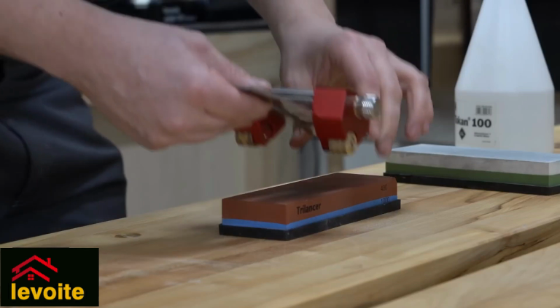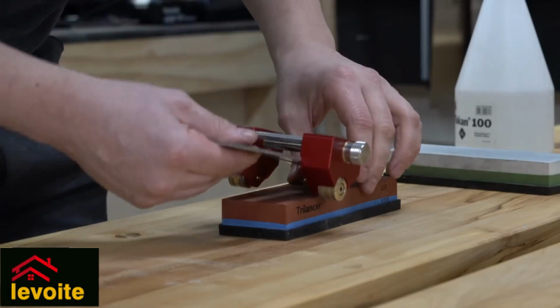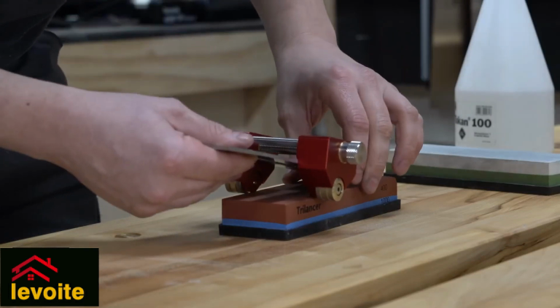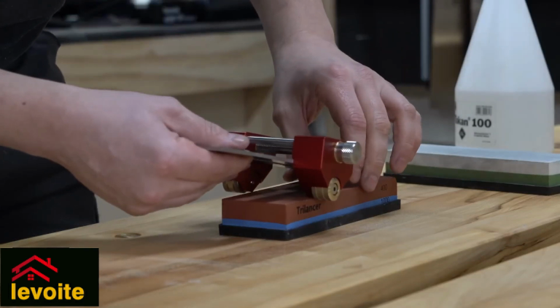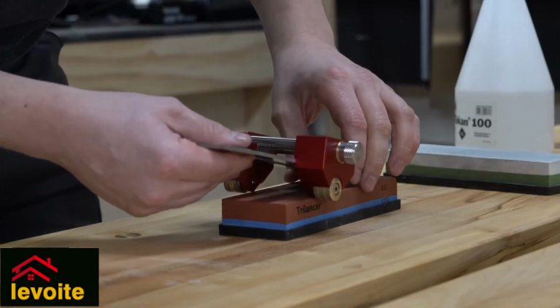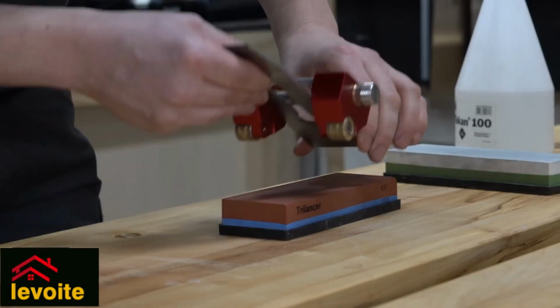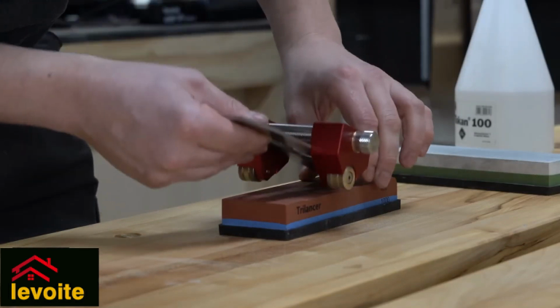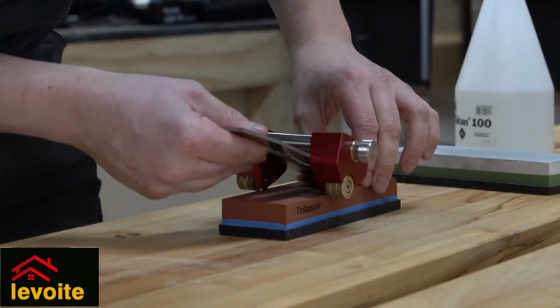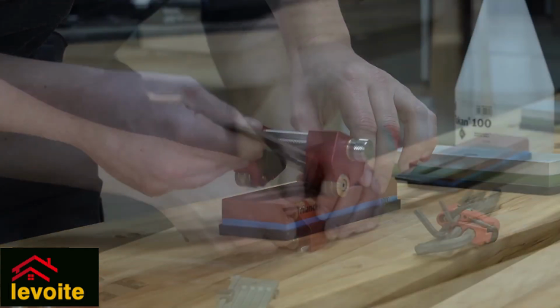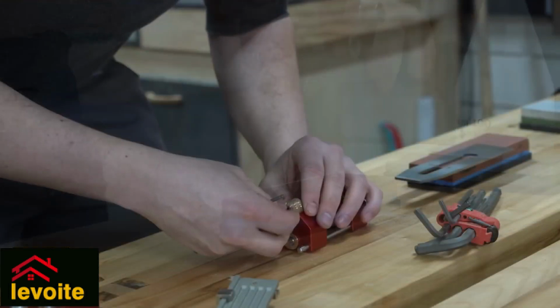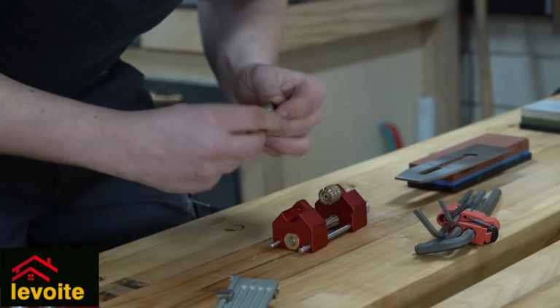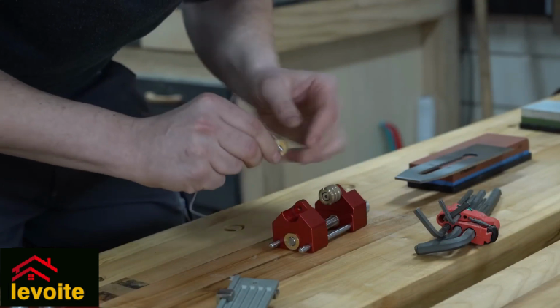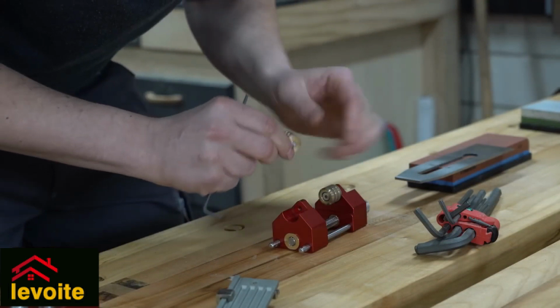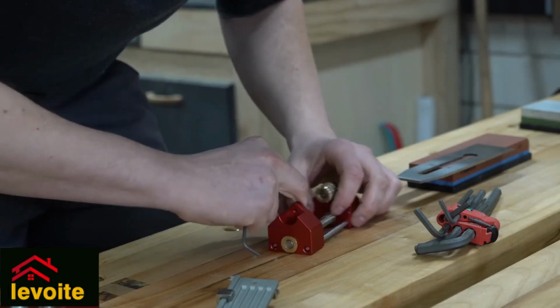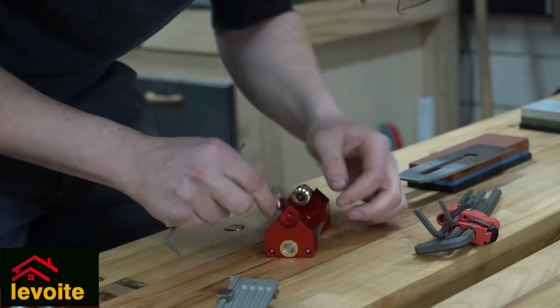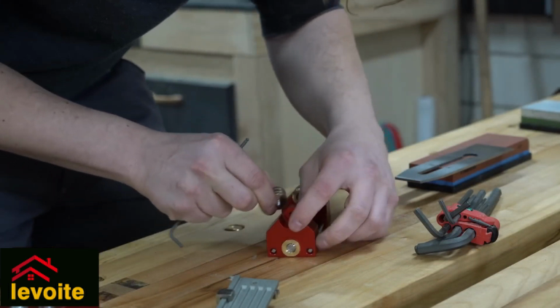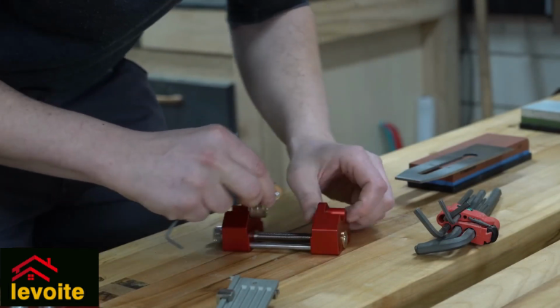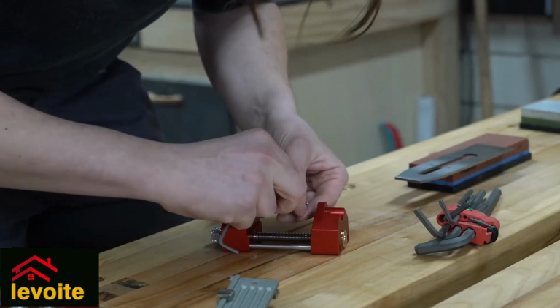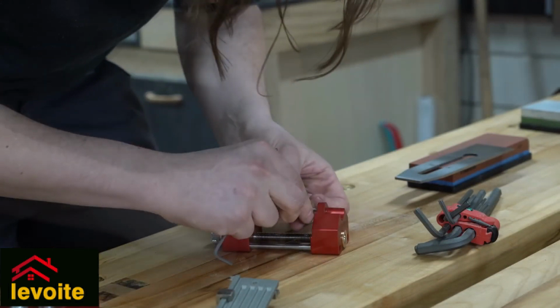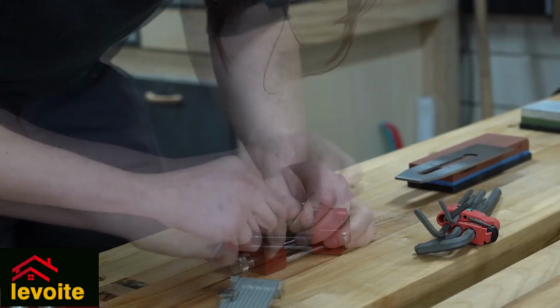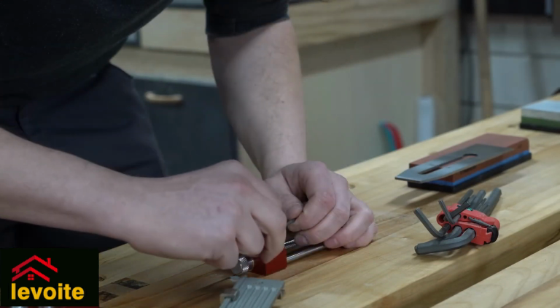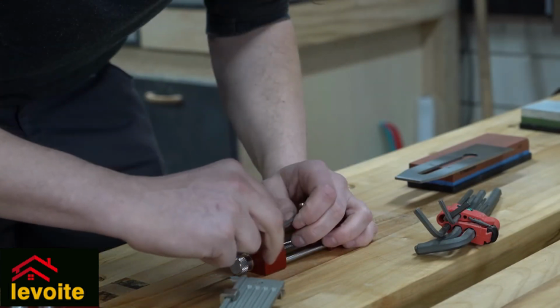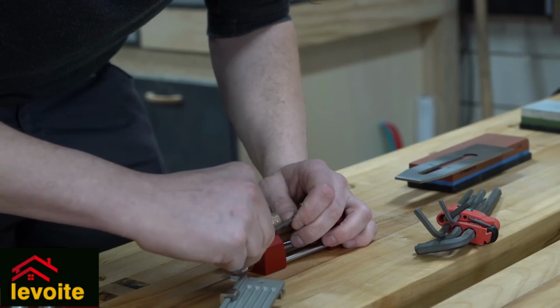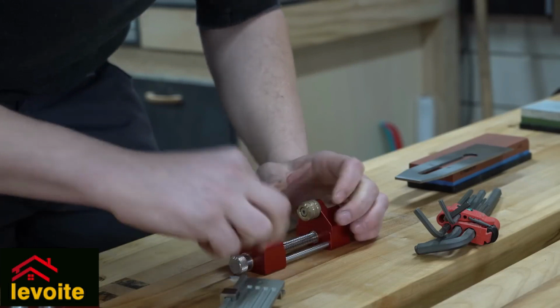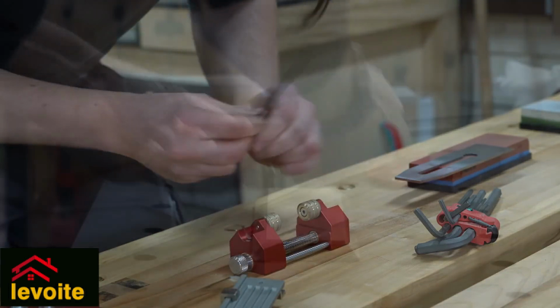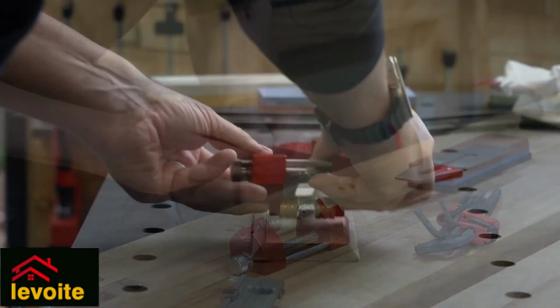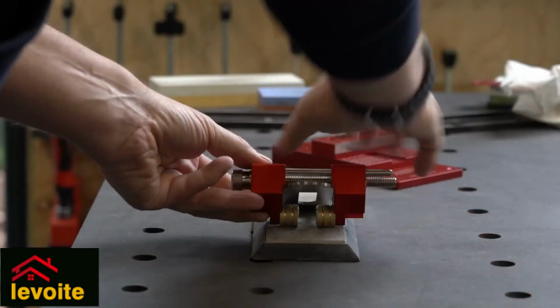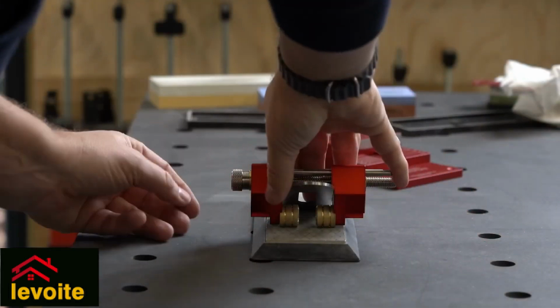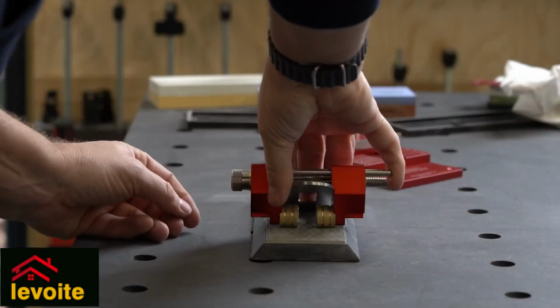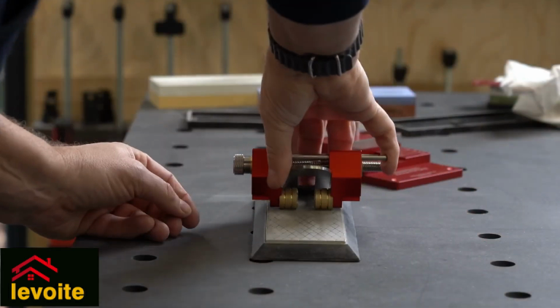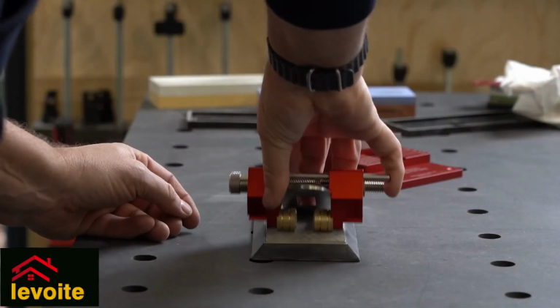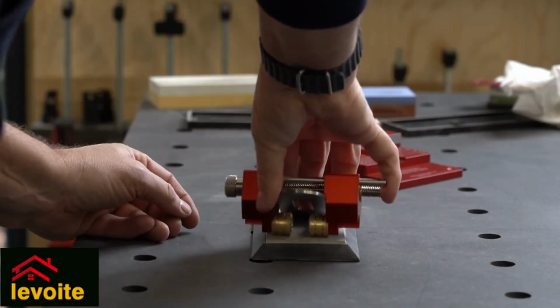When you want to sharpen a very wide chisel or planar blade, the wheels will go outside of the sharpening stone. In that case, we have to place the wheels on the inside. The two wheels together still make it very stable, but as I said earlier, when the blade is wider, the stability is less critical.